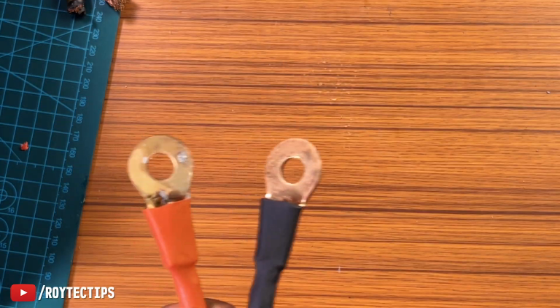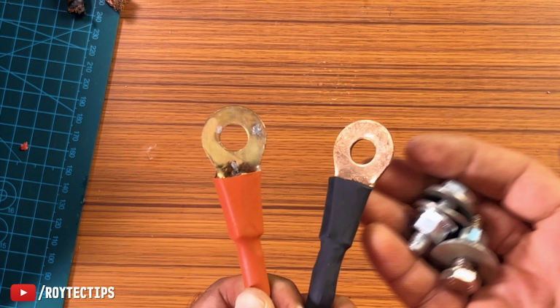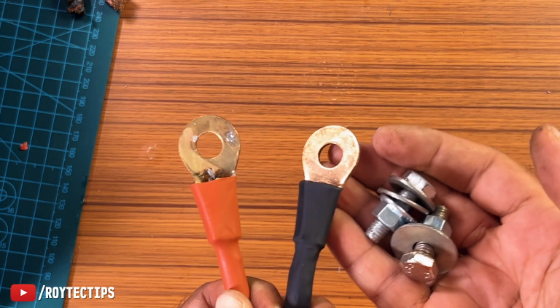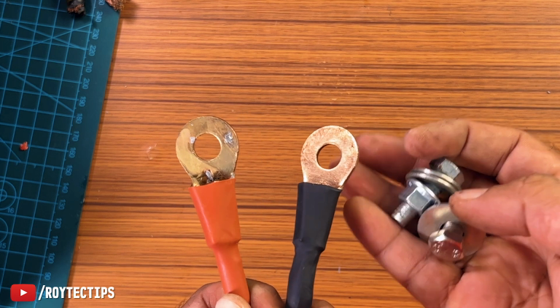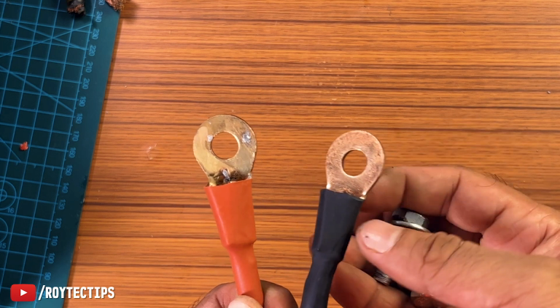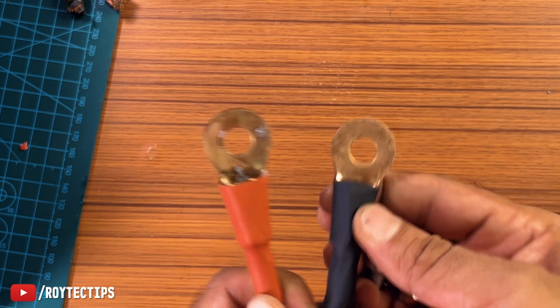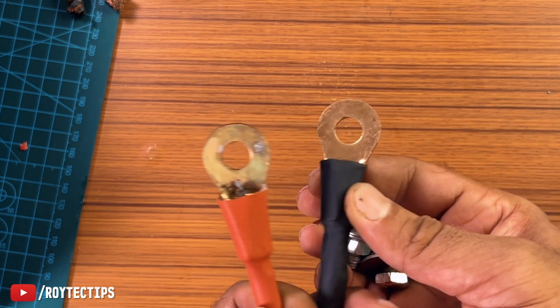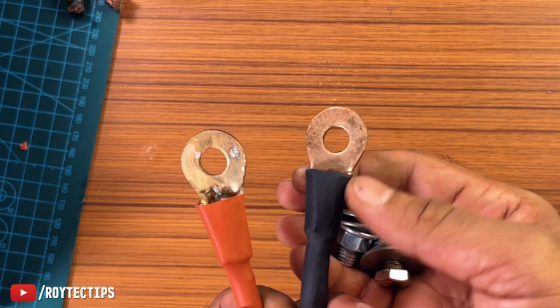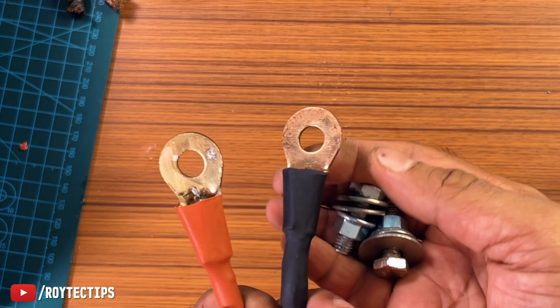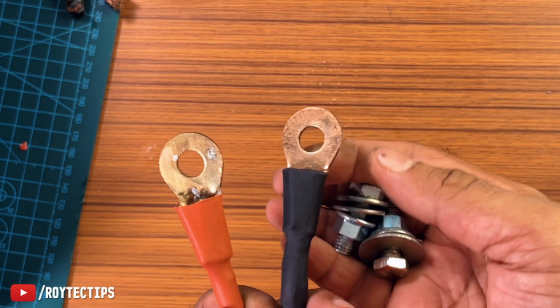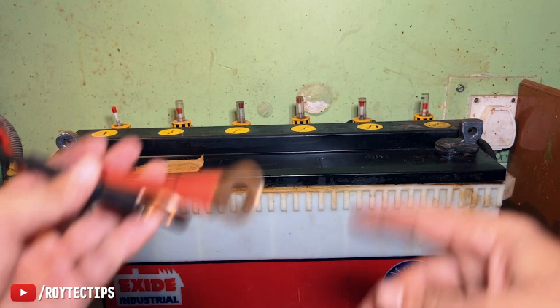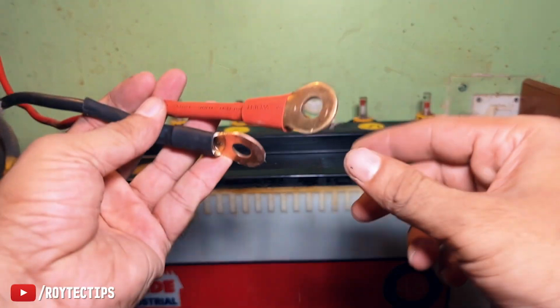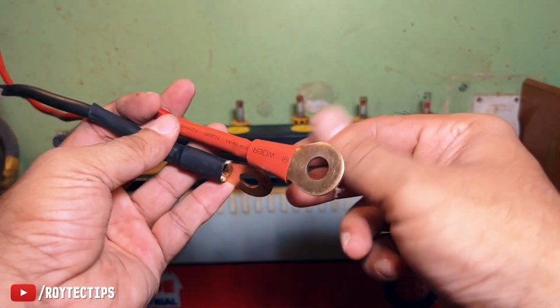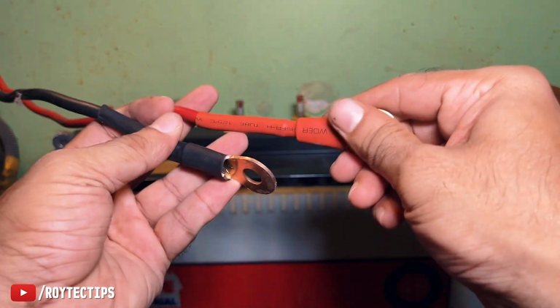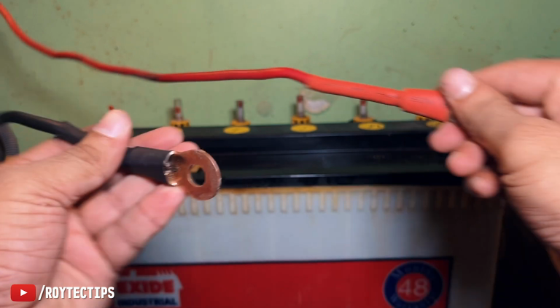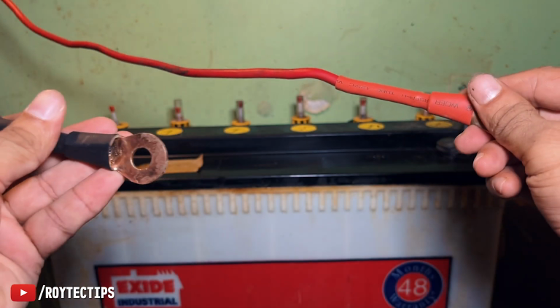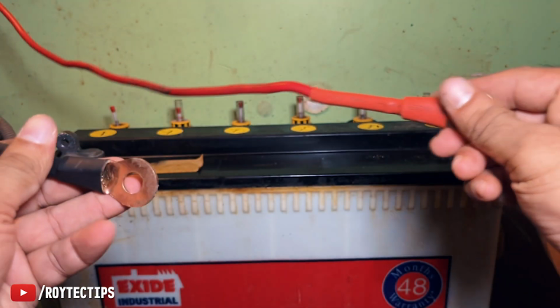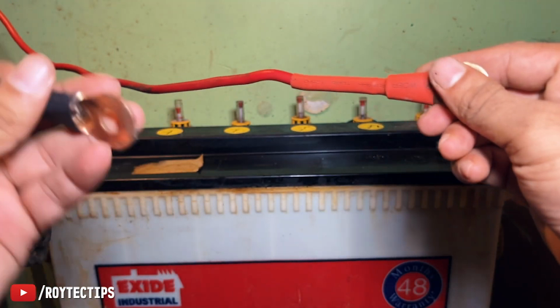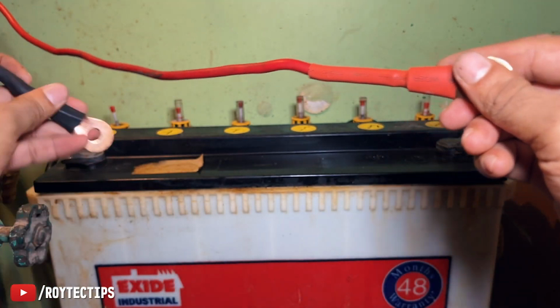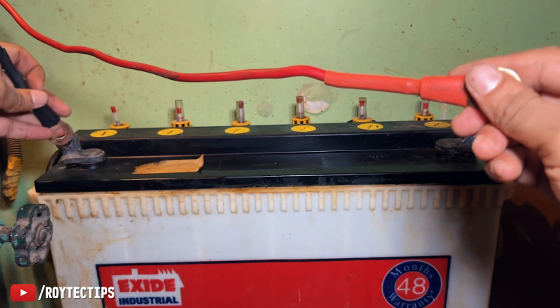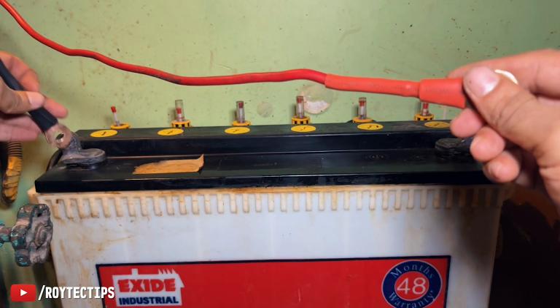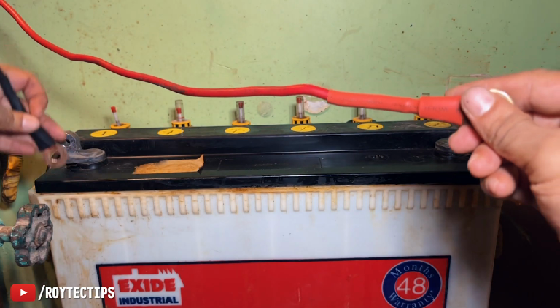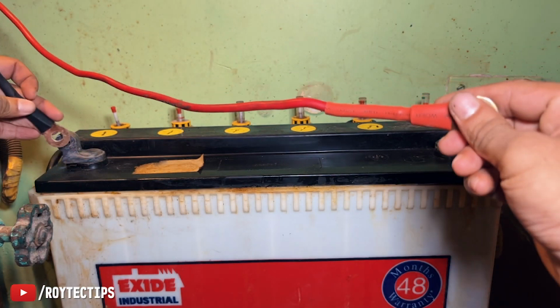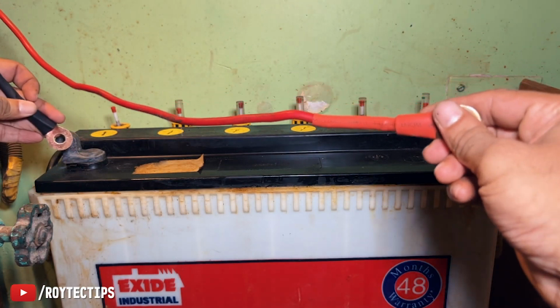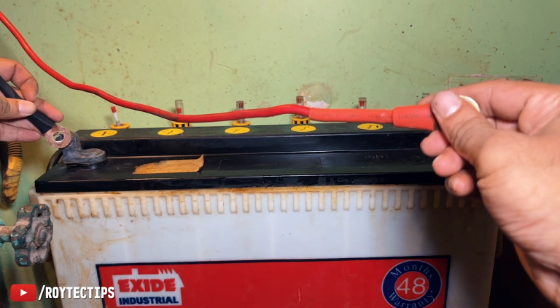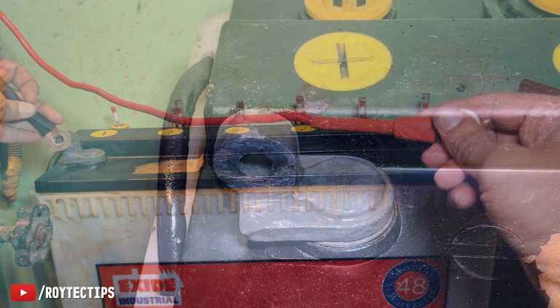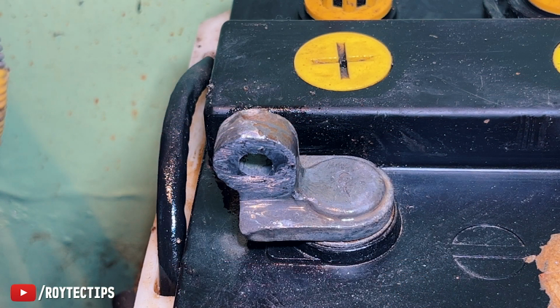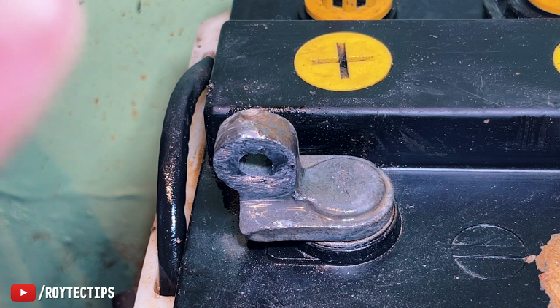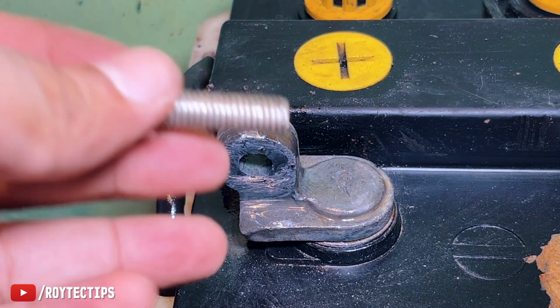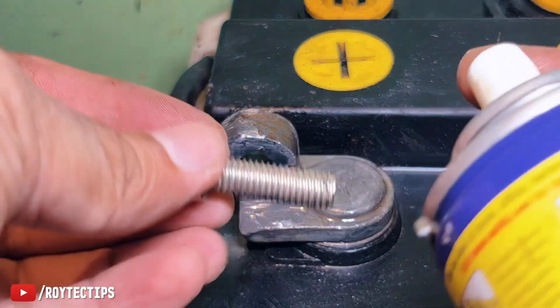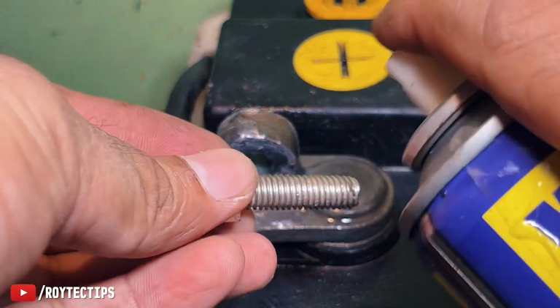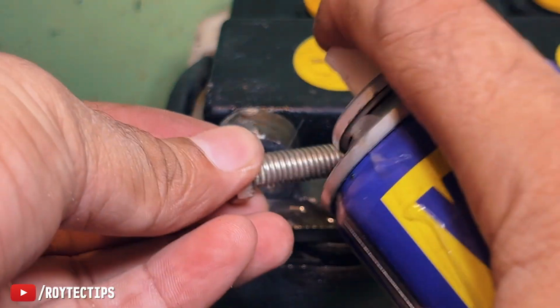Now let's take the inverter and connect it to the battery. Let's connect positive to positive and negative to negative — first connect the negative. Before that, we're going to apply some WD-40.